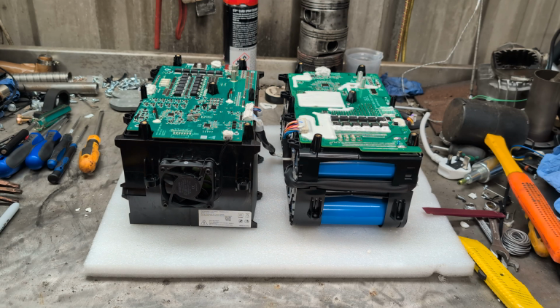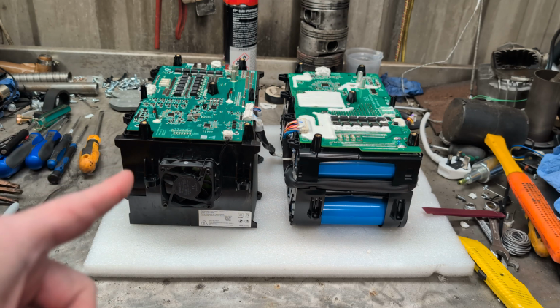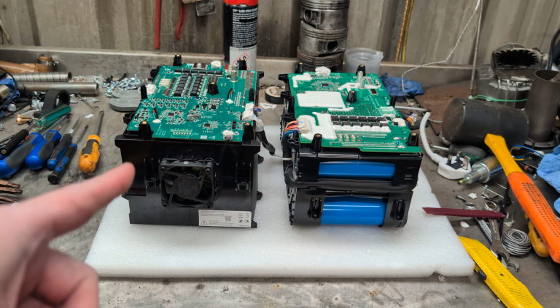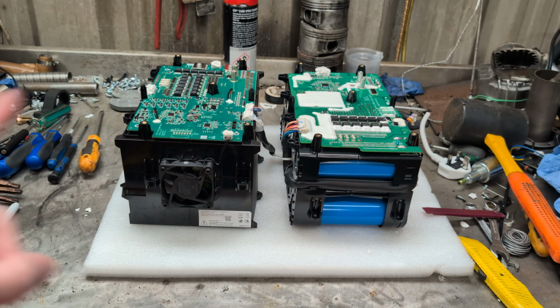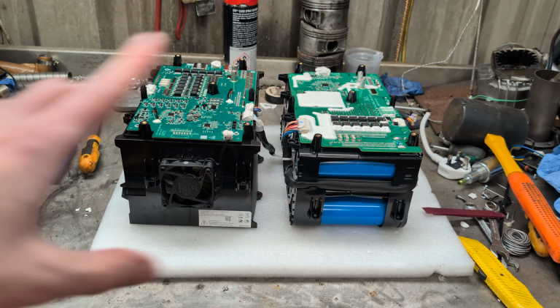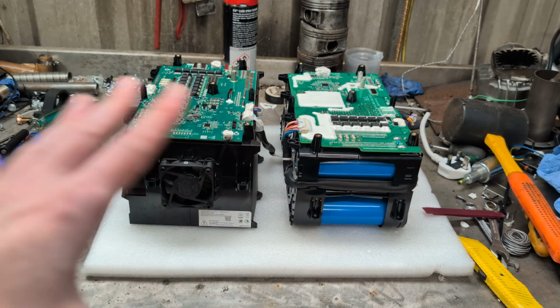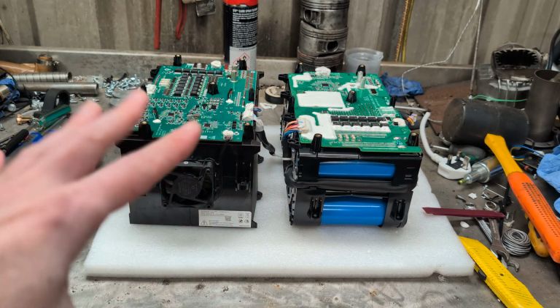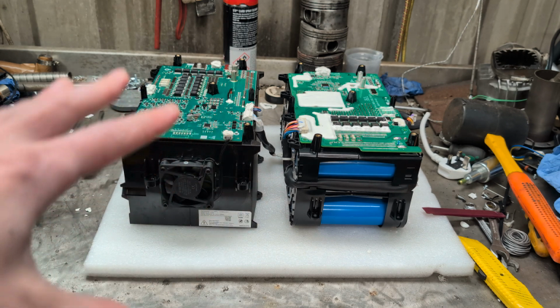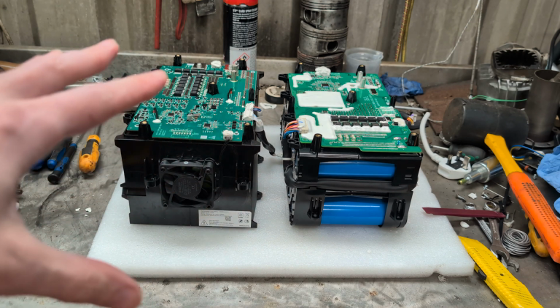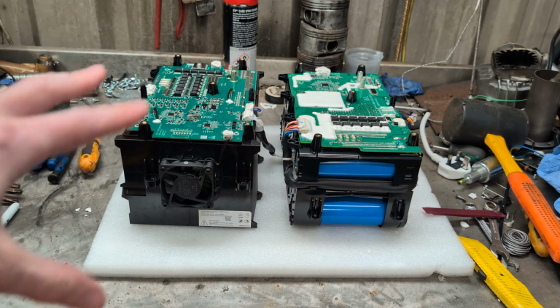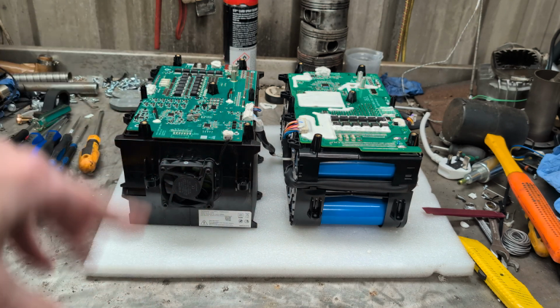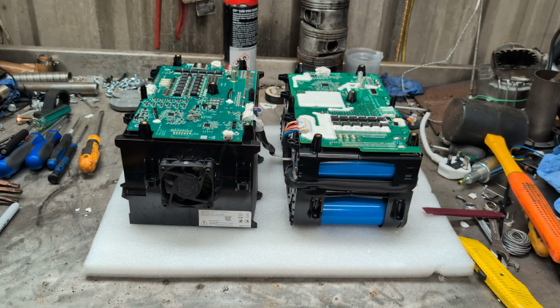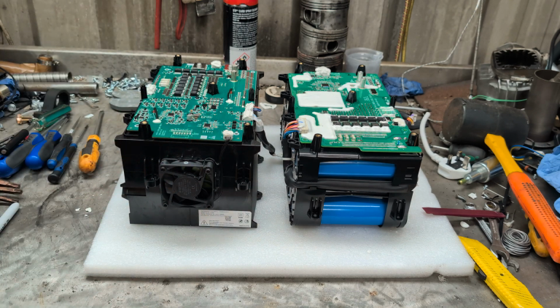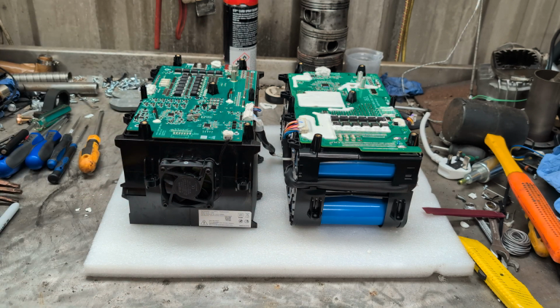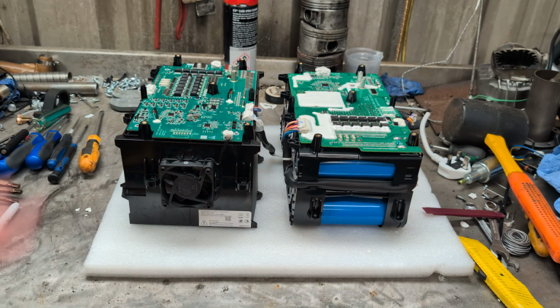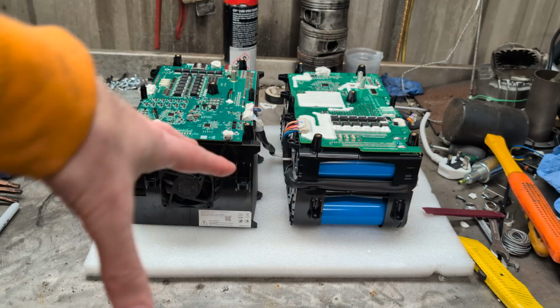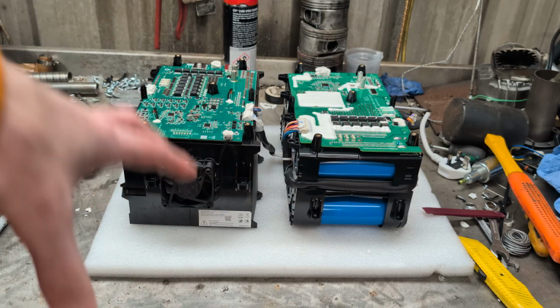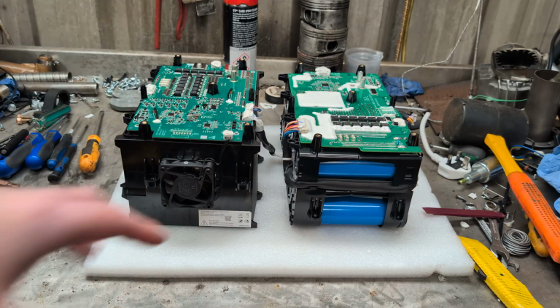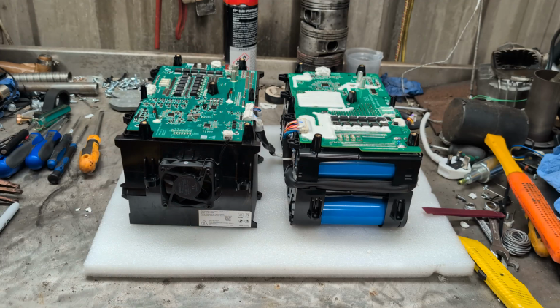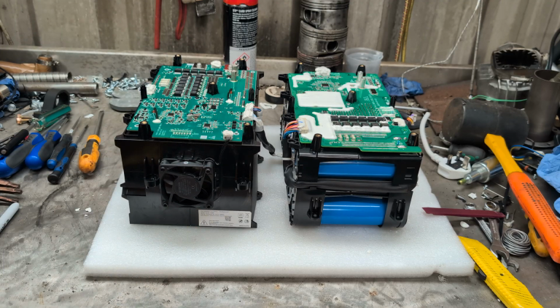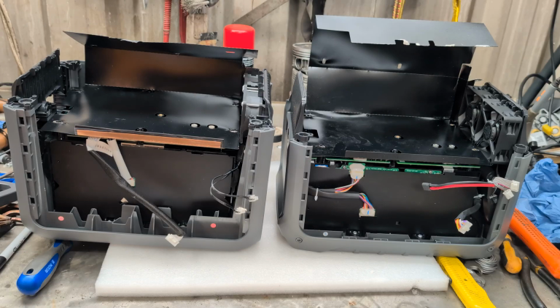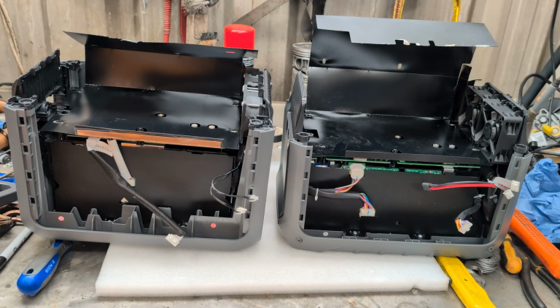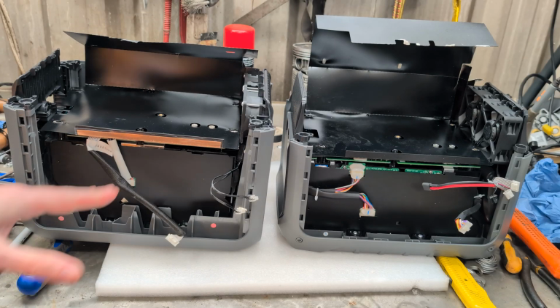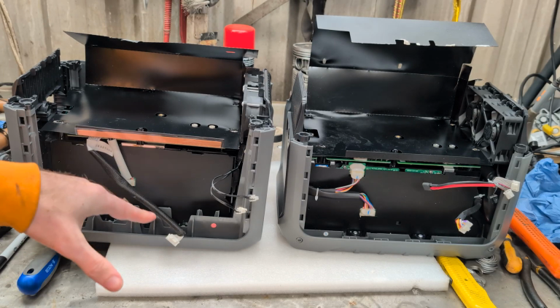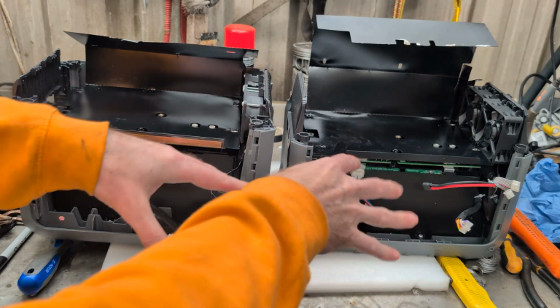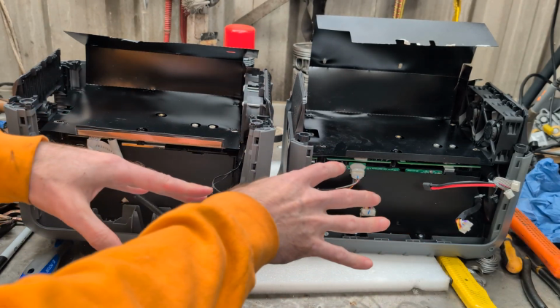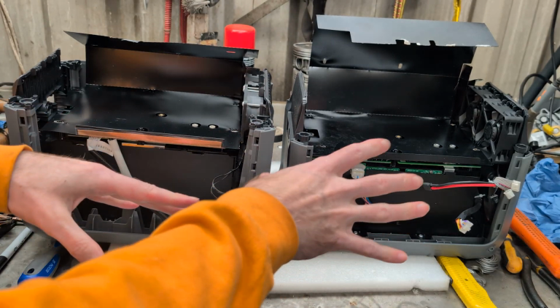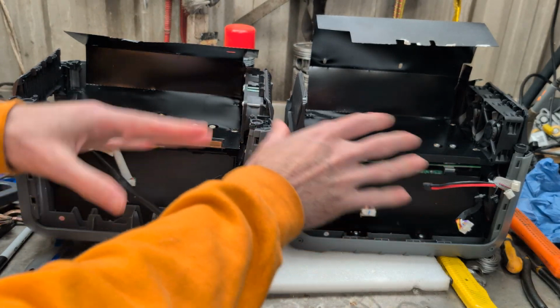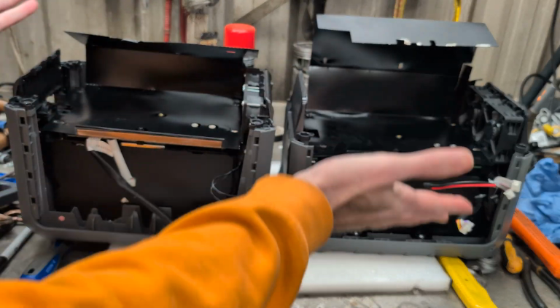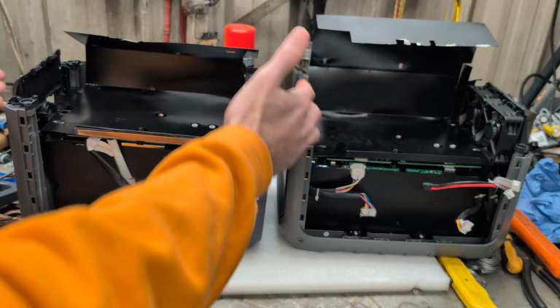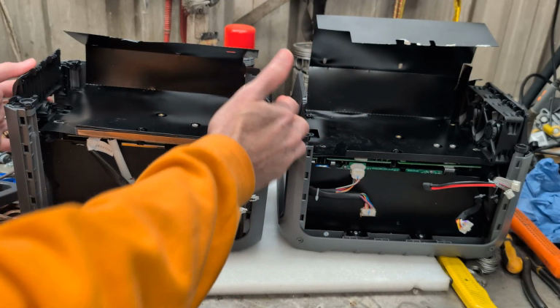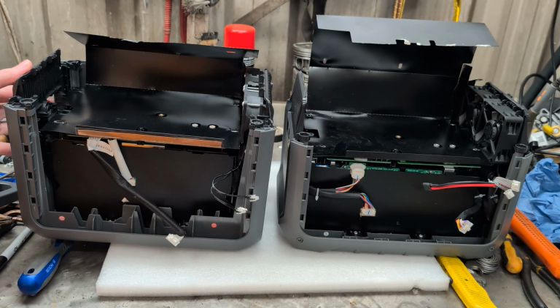I'll reassemble these back in their cases and bring you back once I've got that done. I'll put the top boards back in them. That's the batteries inside the main casing and the sides back on.